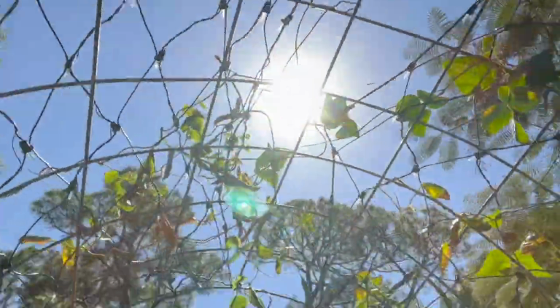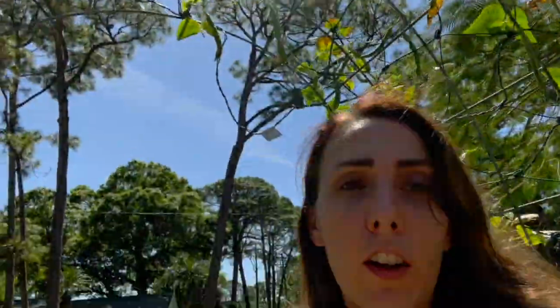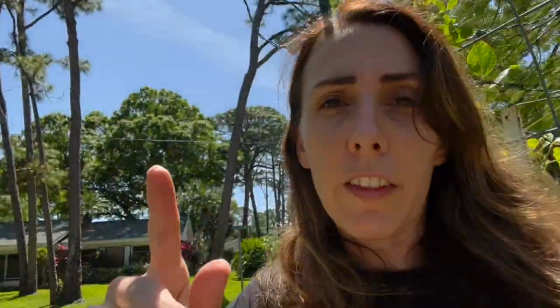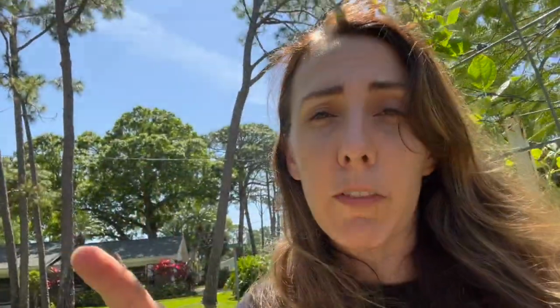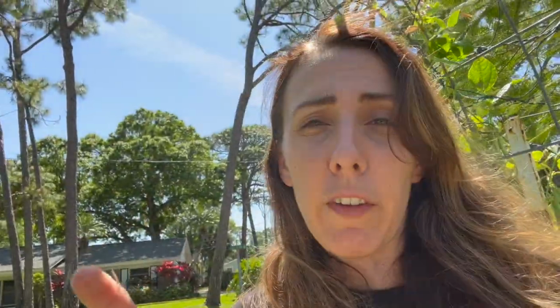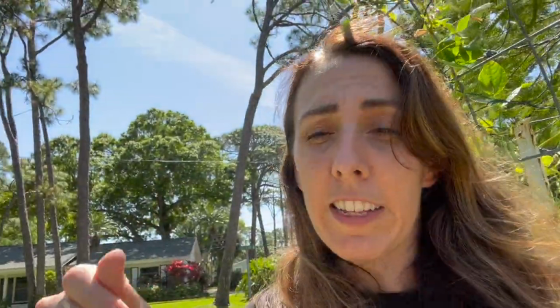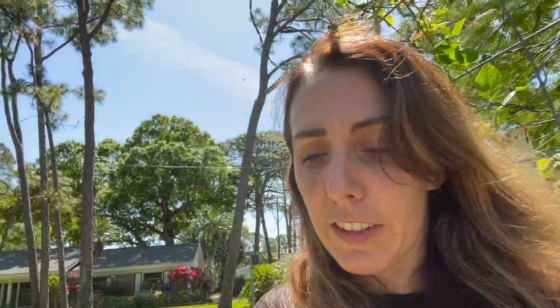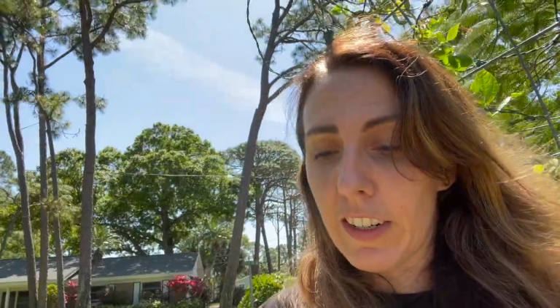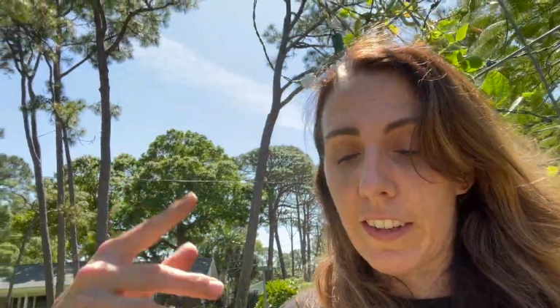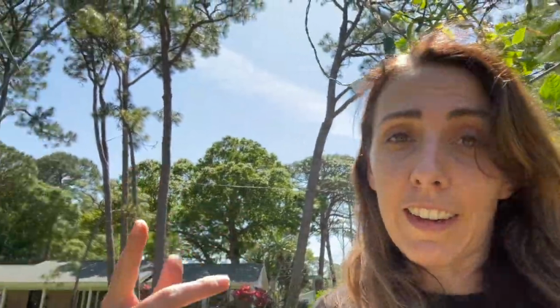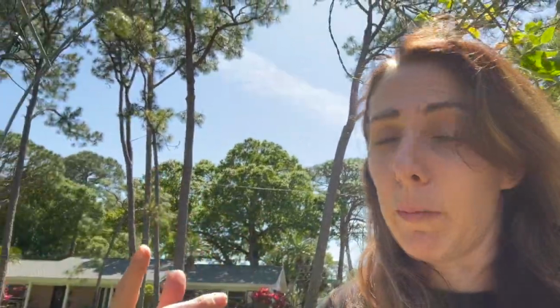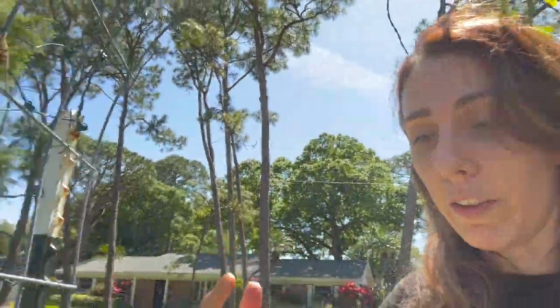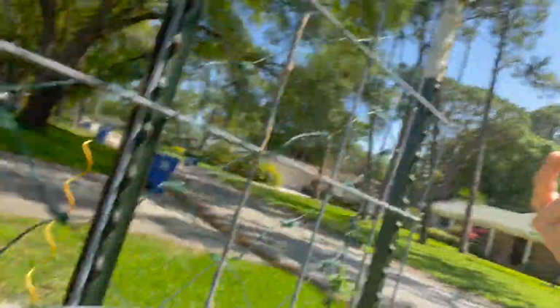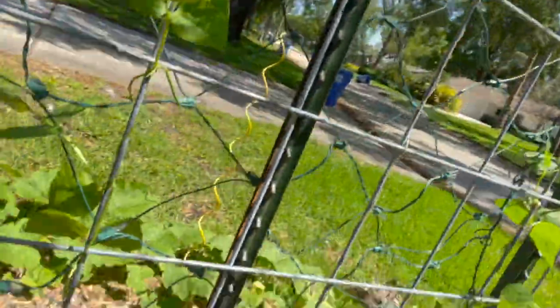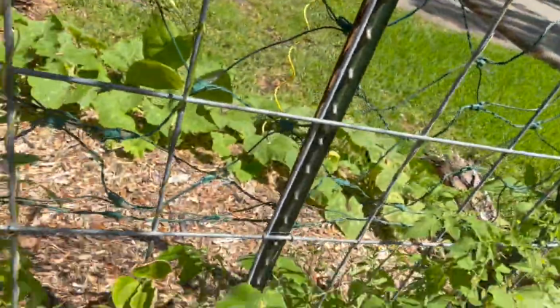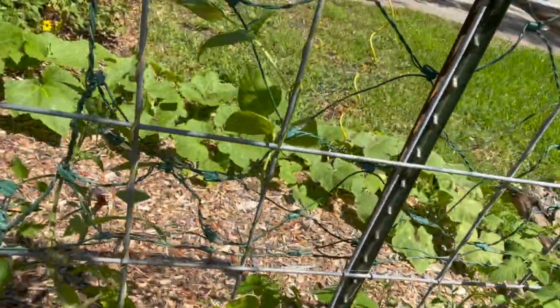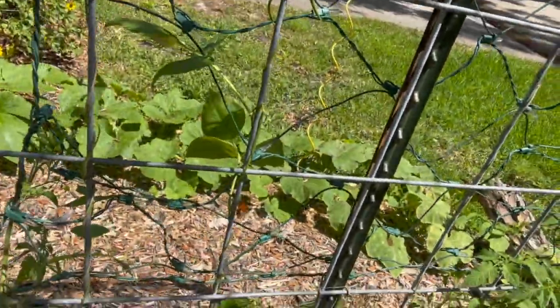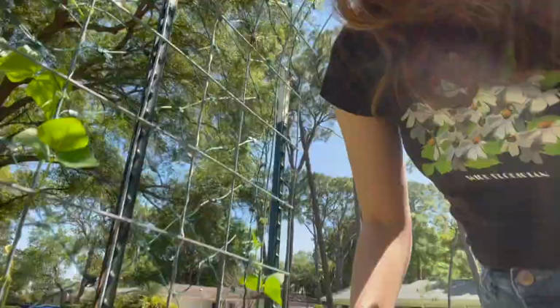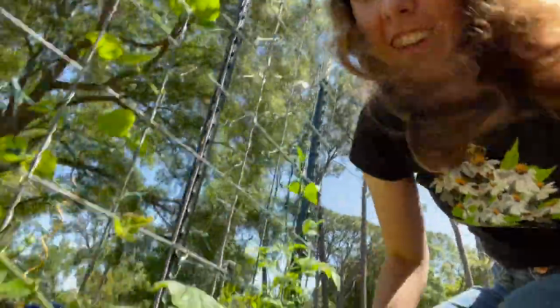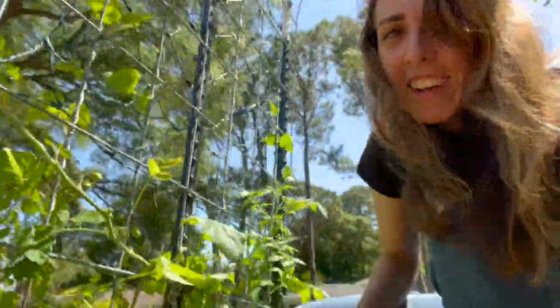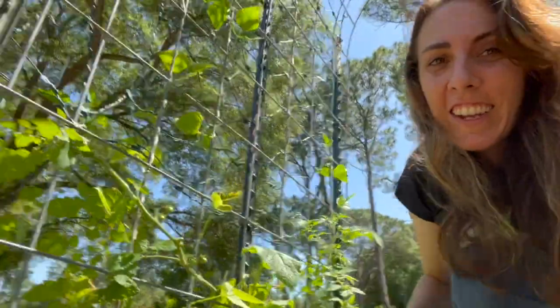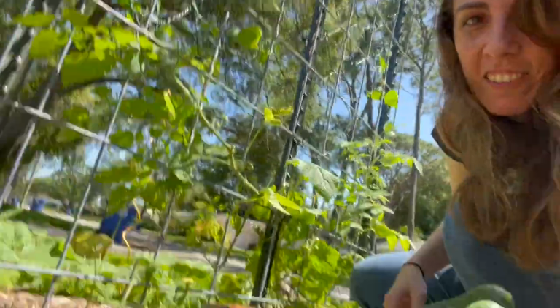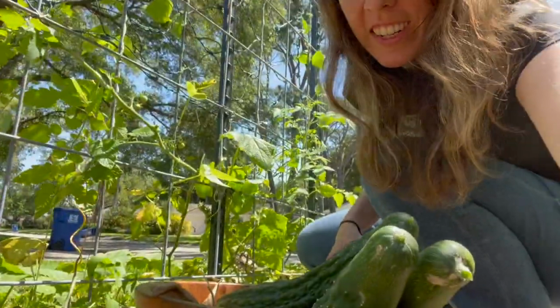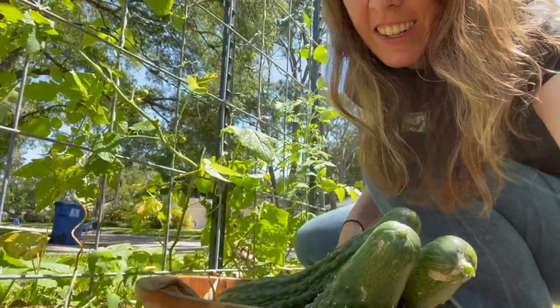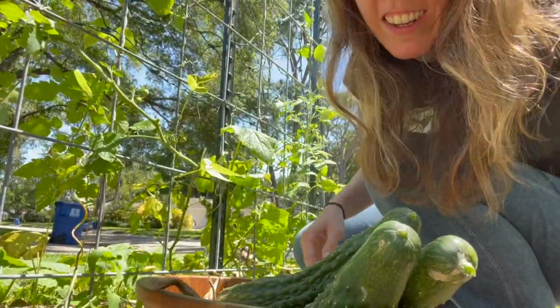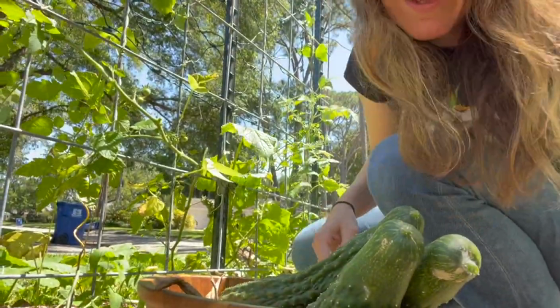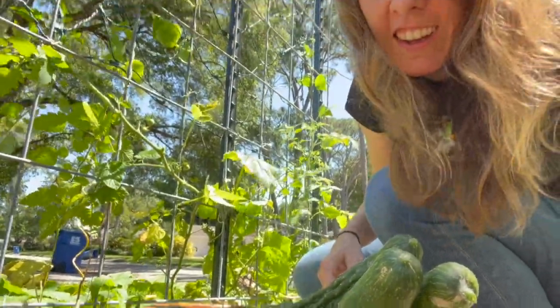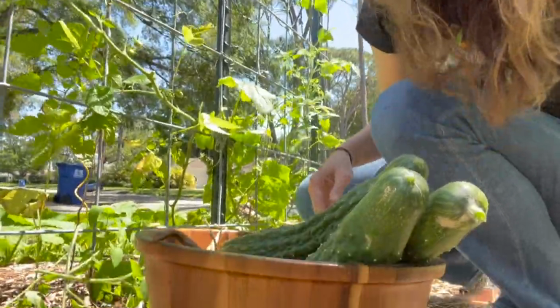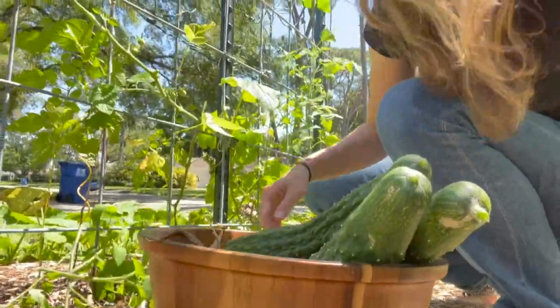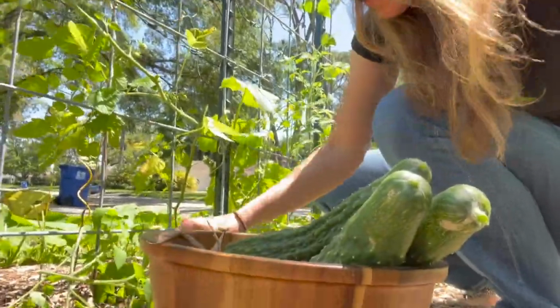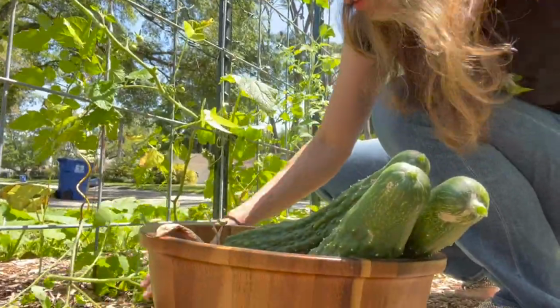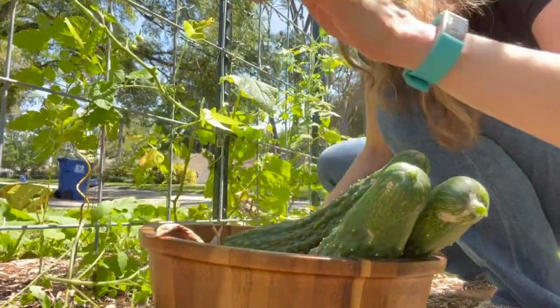The longer you leave them on the vine, the easier it is to take them off. Oh hi, Gulf Fritillary — you guys hang out here for a minute. I'll keep working on getting these beans in.